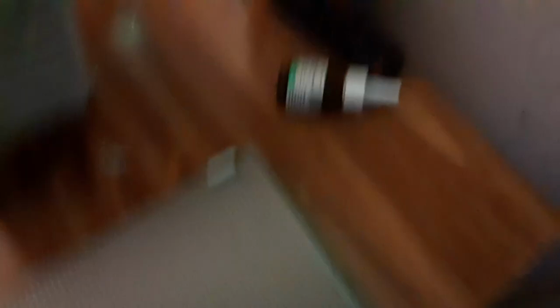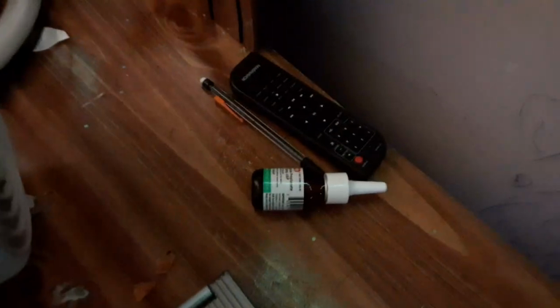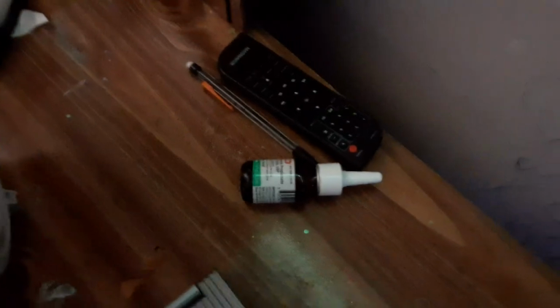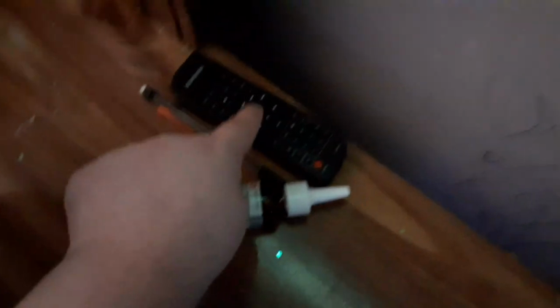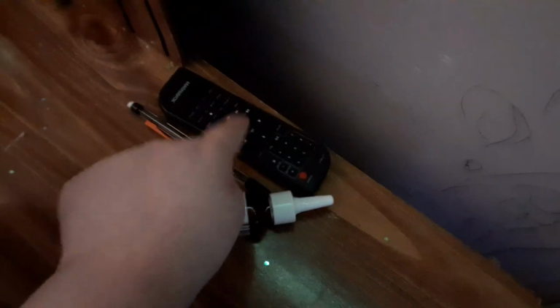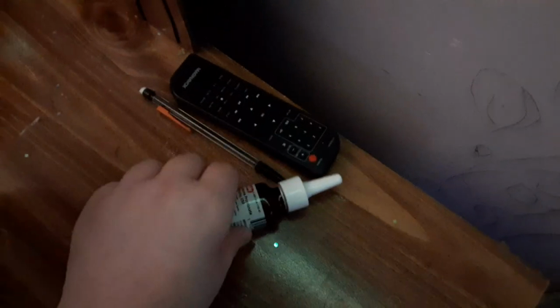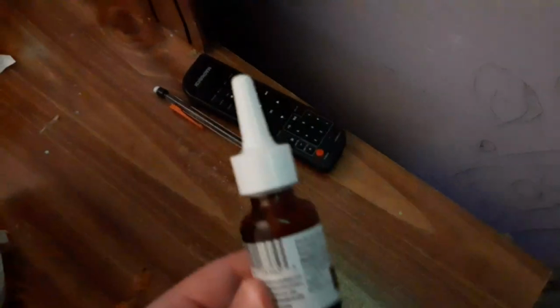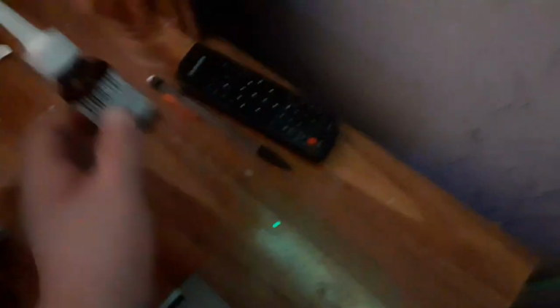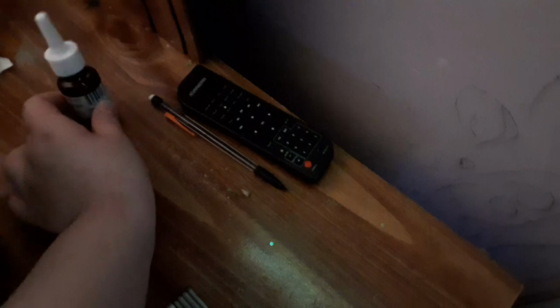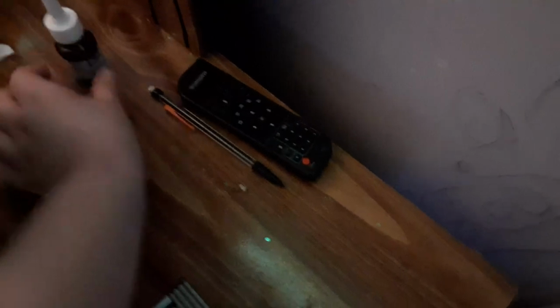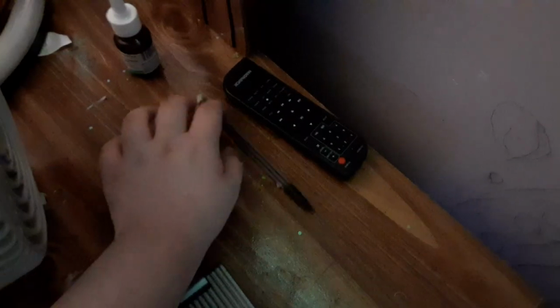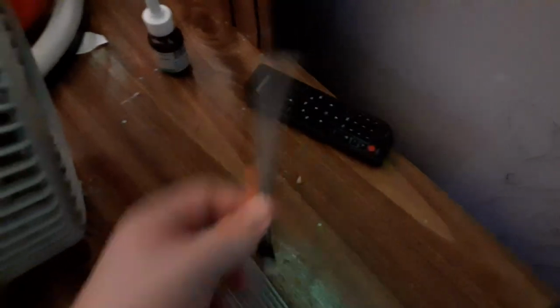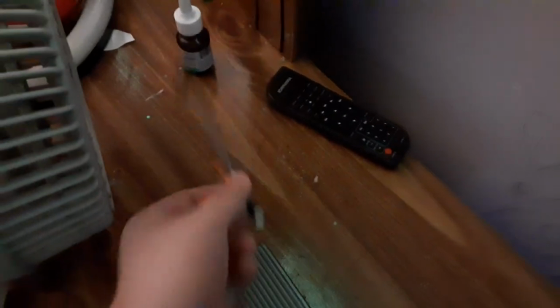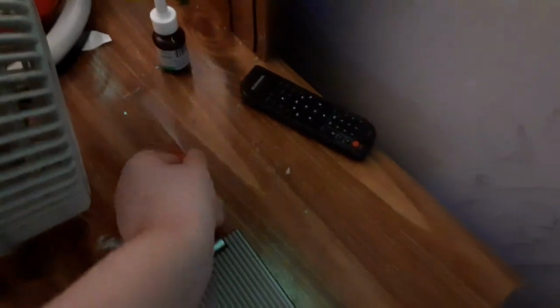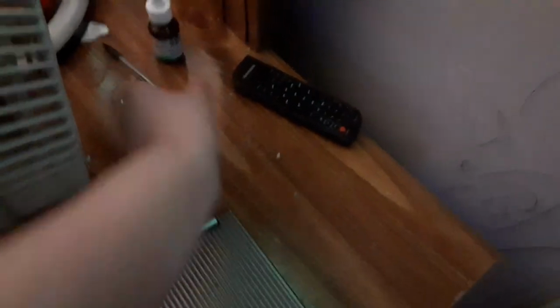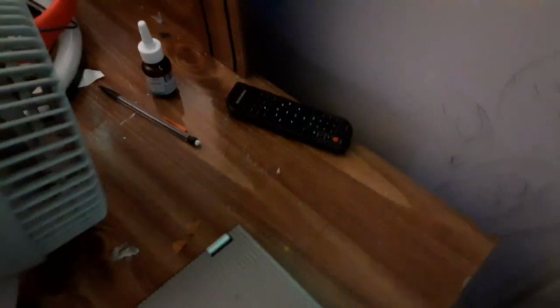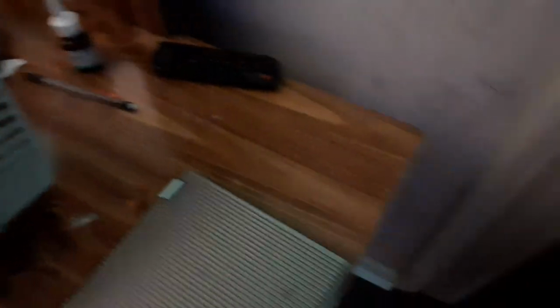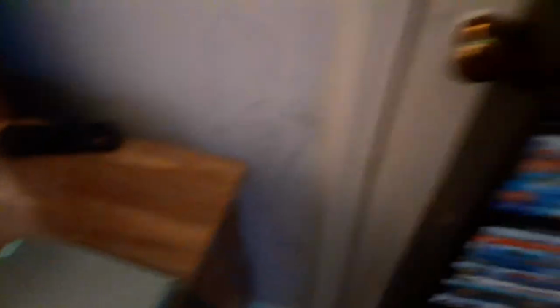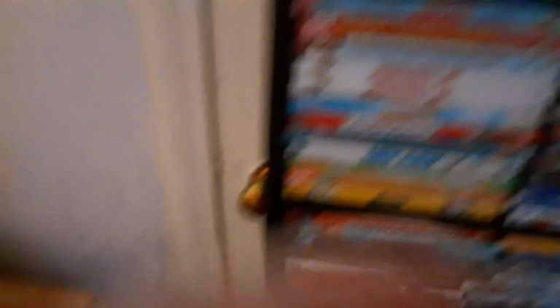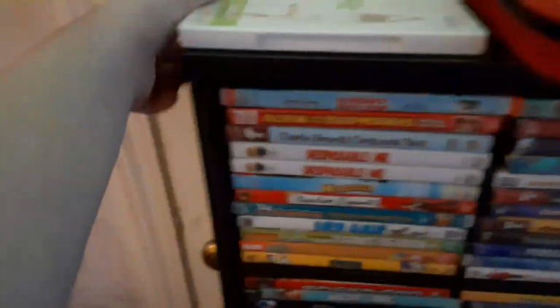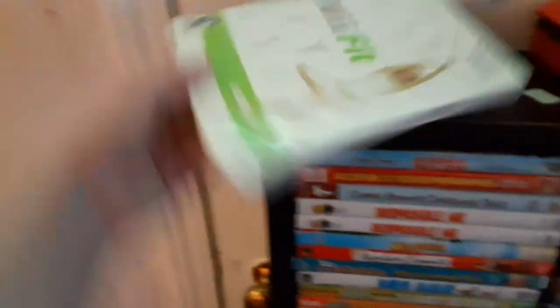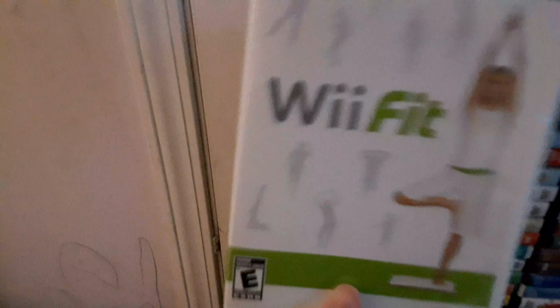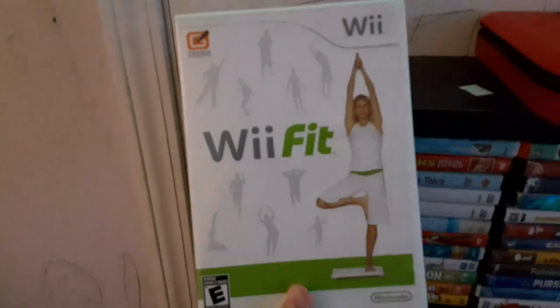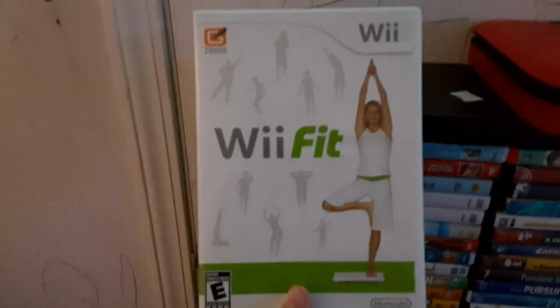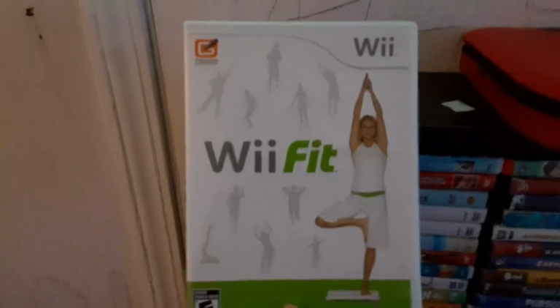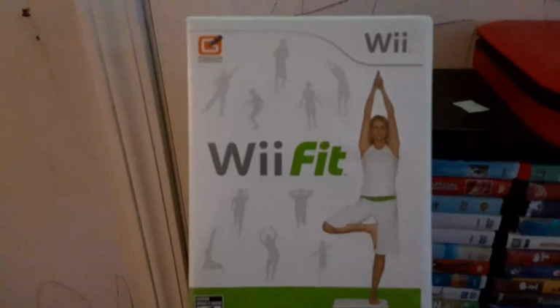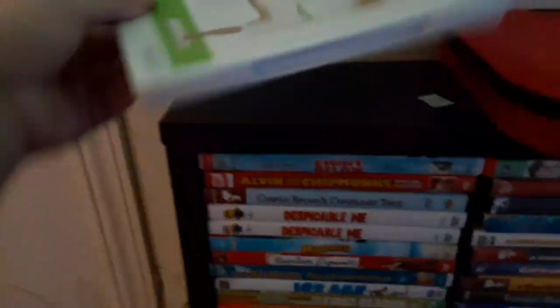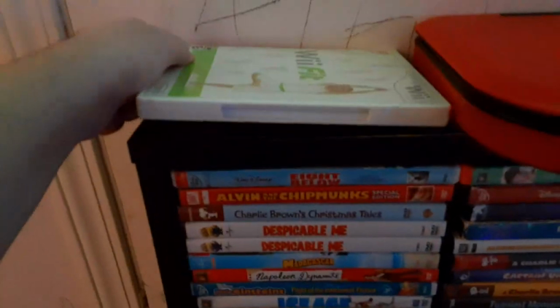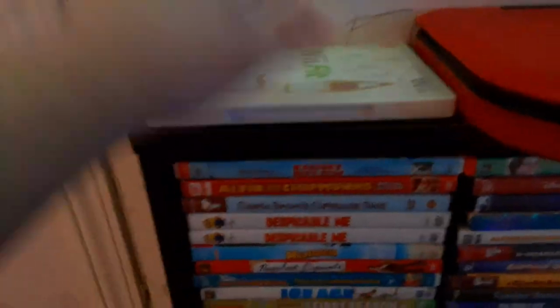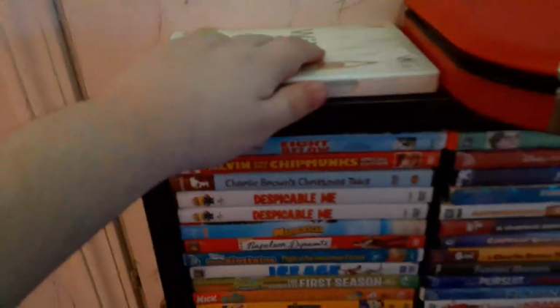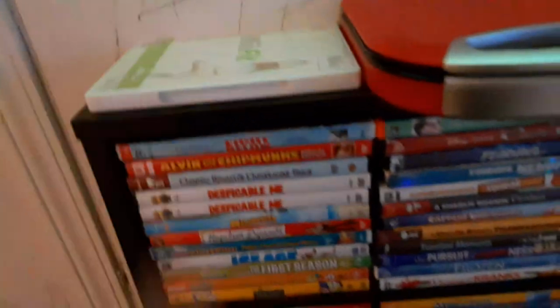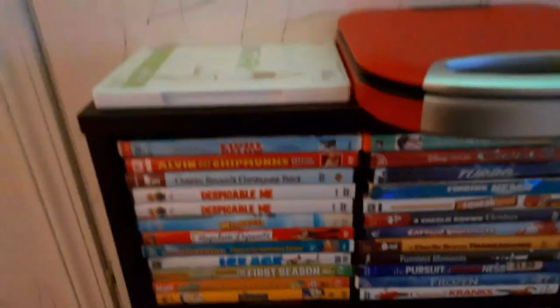There's my Magnavox remote, there's some nasal spray, and there's a lead pencil — but don't worry about that. This is like a Wii Fit game for the Nintendo Wii or something. I found it in the front room today.